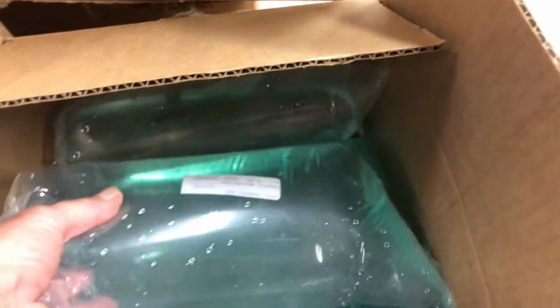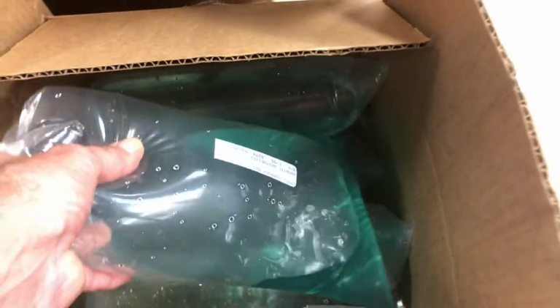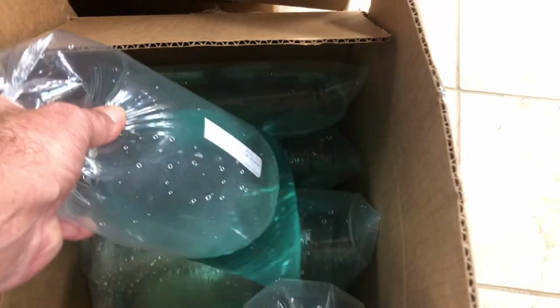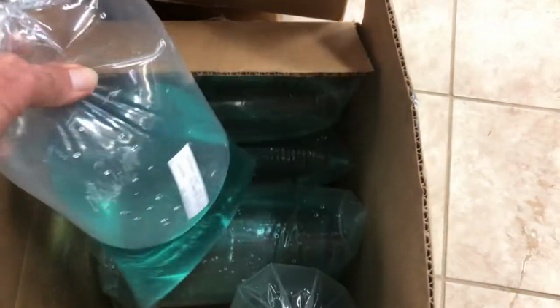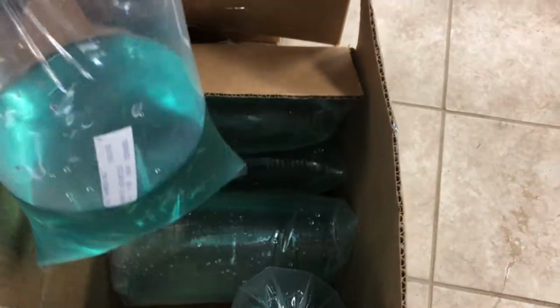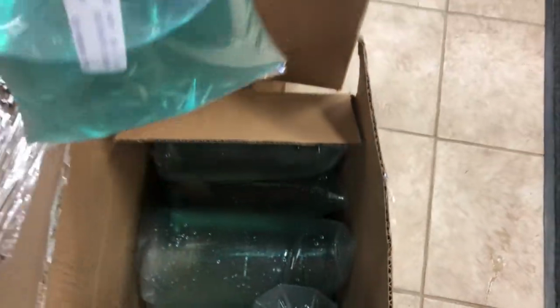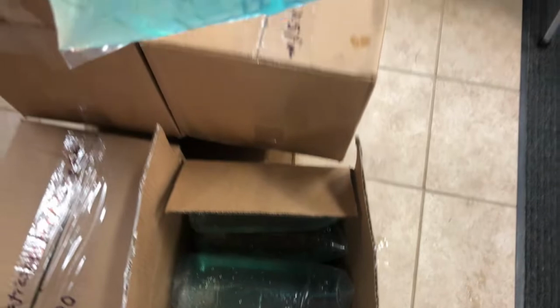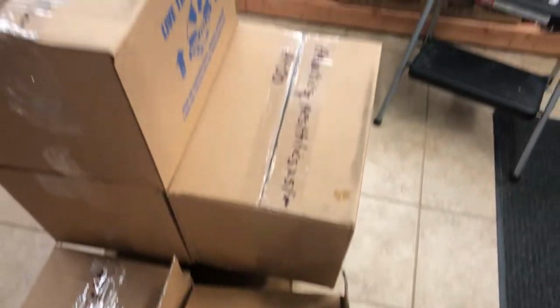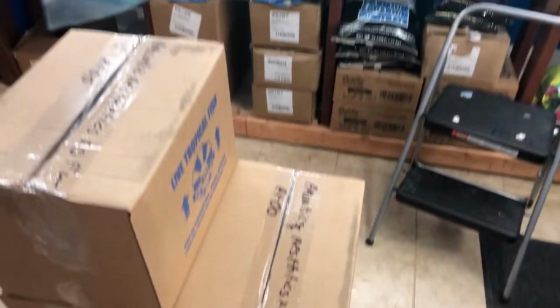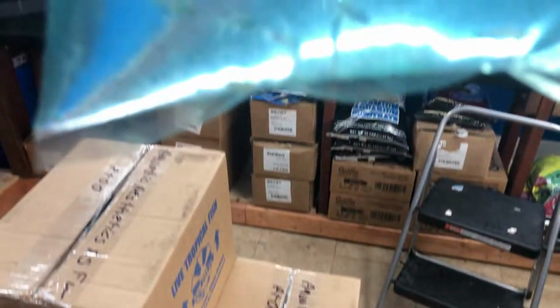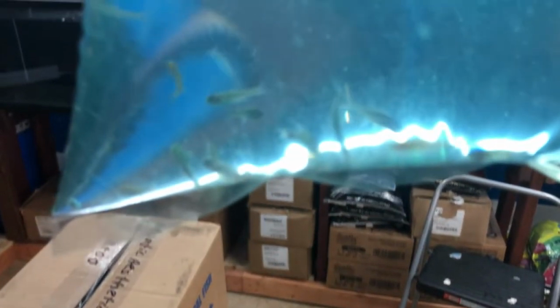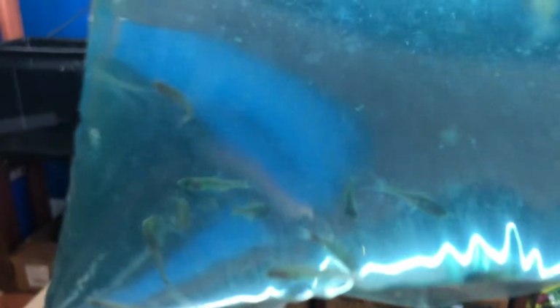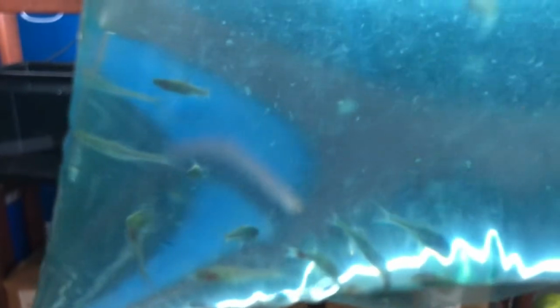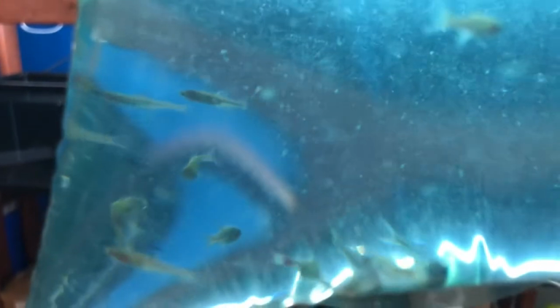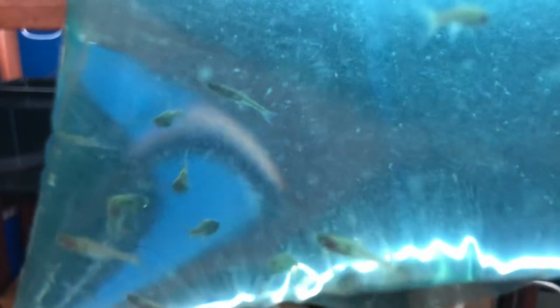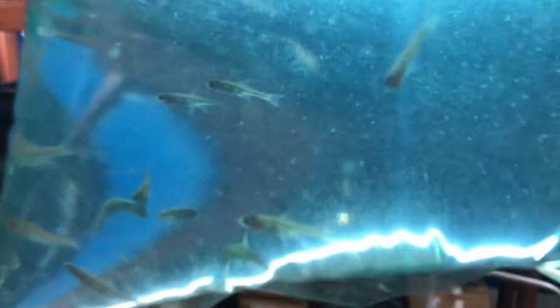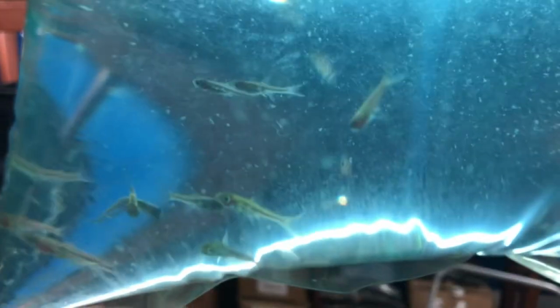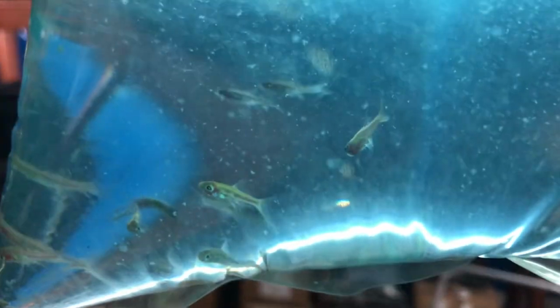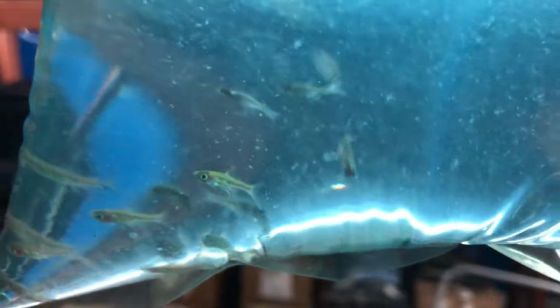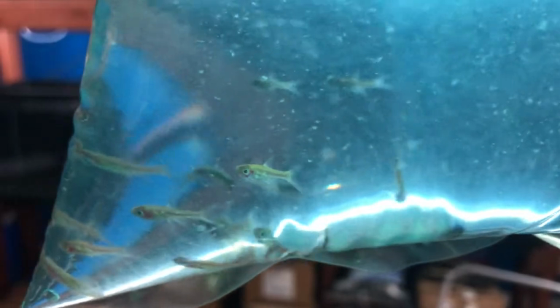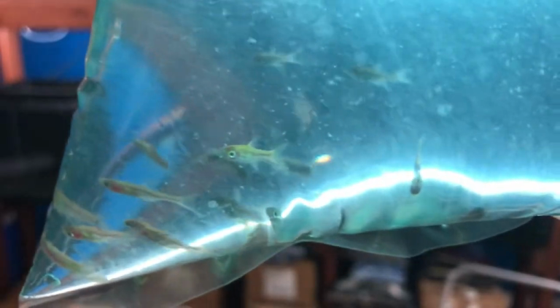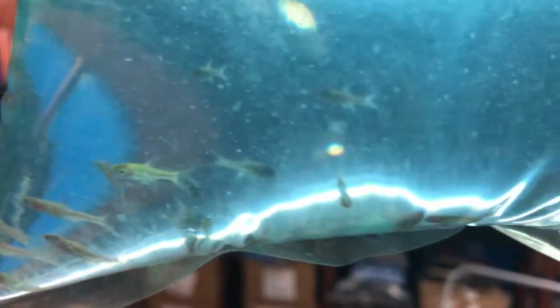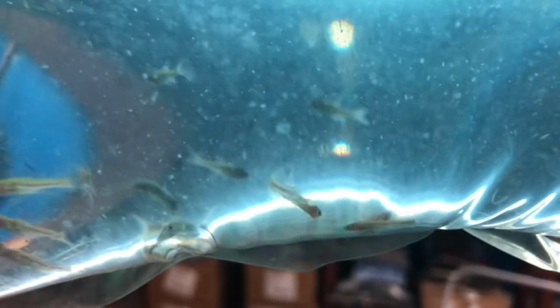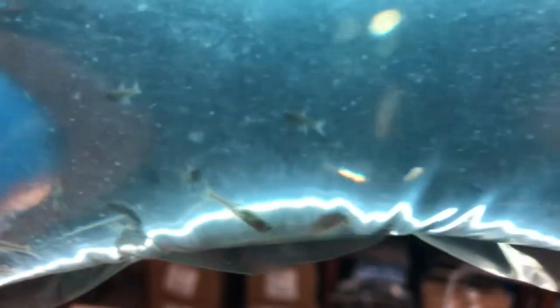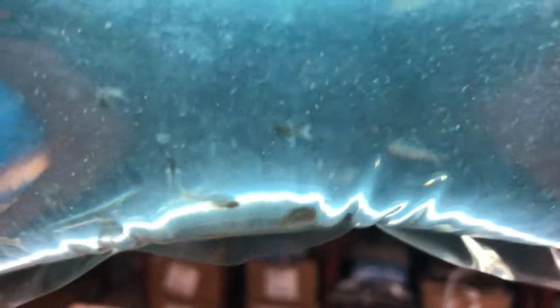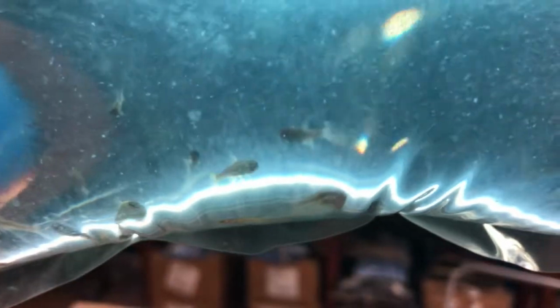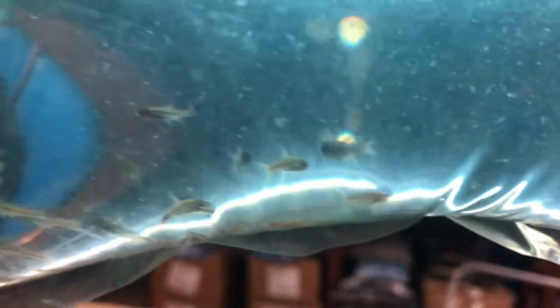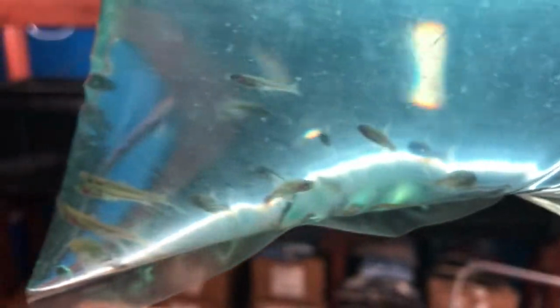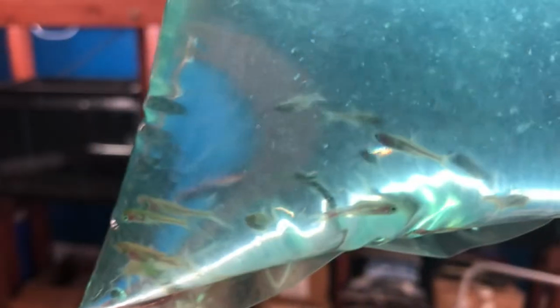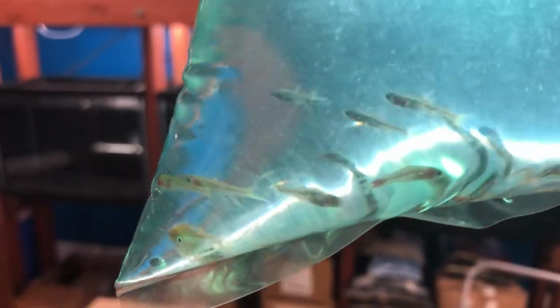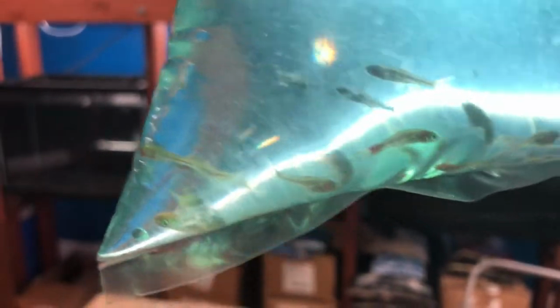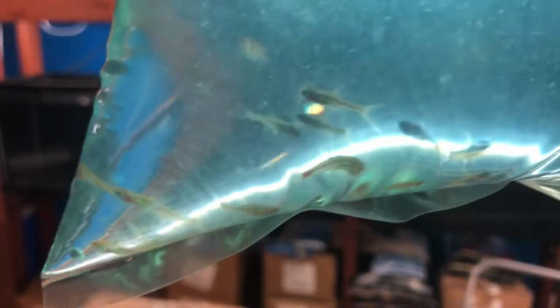Next up we've got the chili rasboras. These guys get a beautiful shade of red when they color up, and of course they are not going to color up in the bag at all.